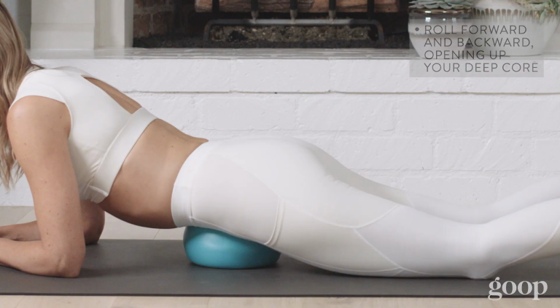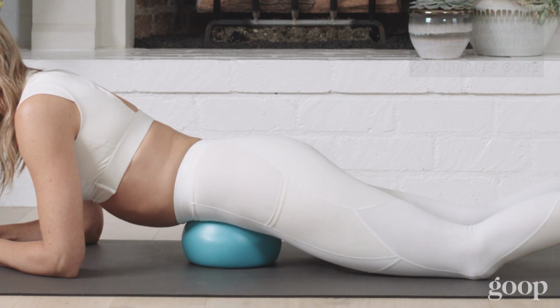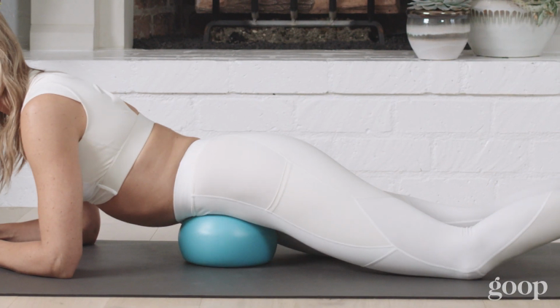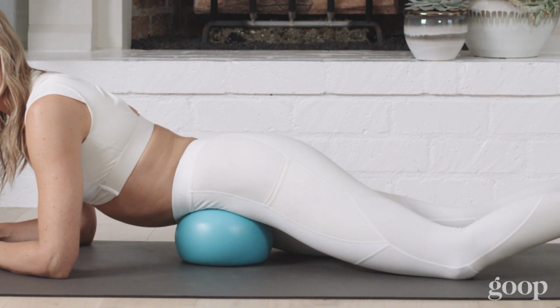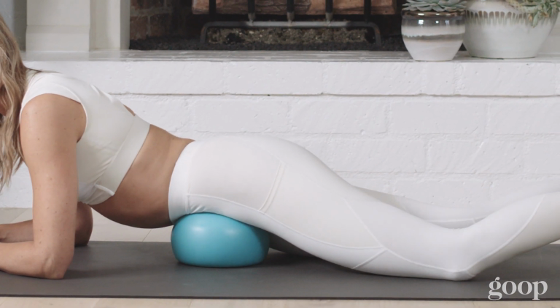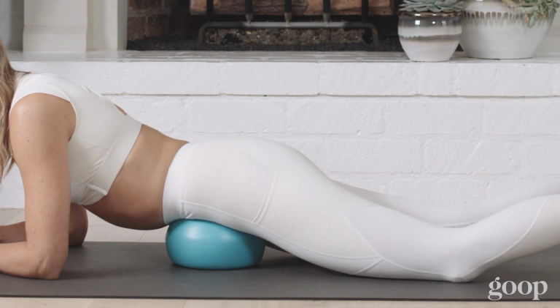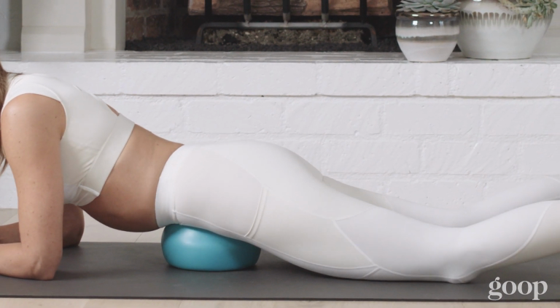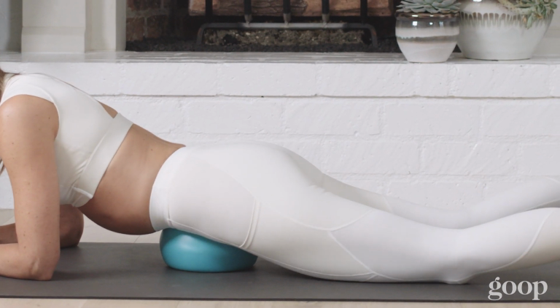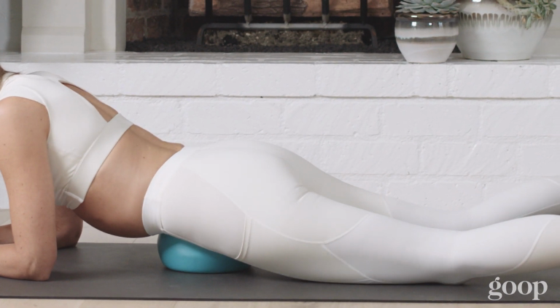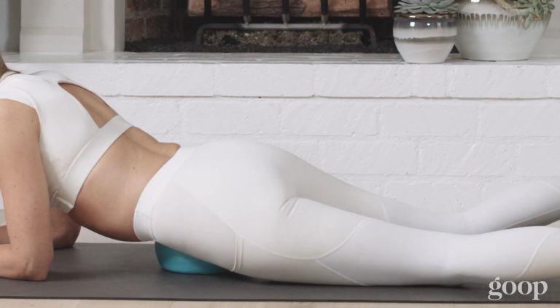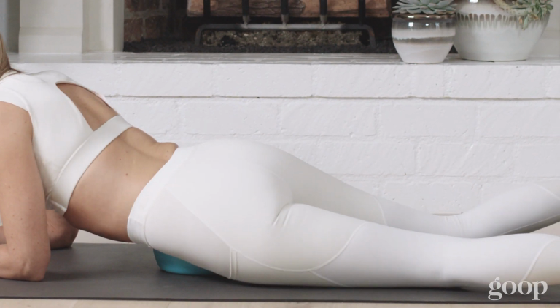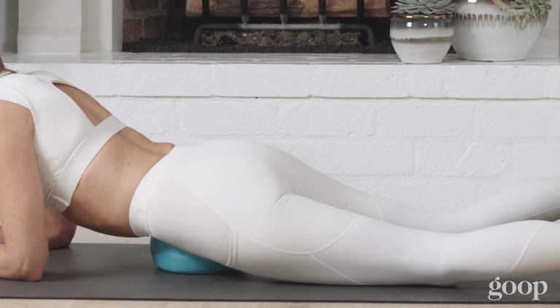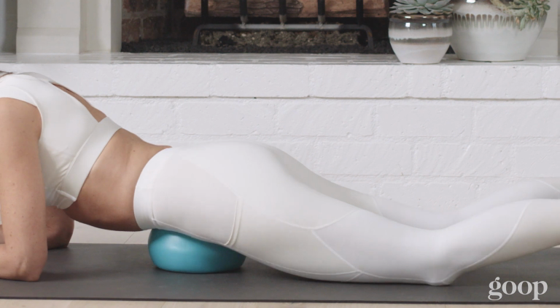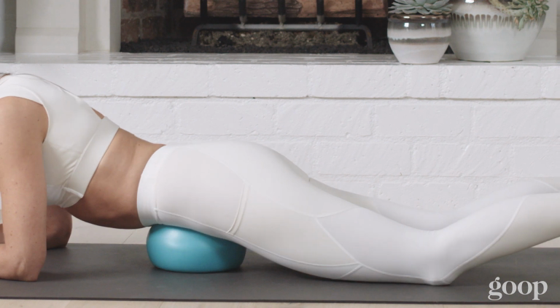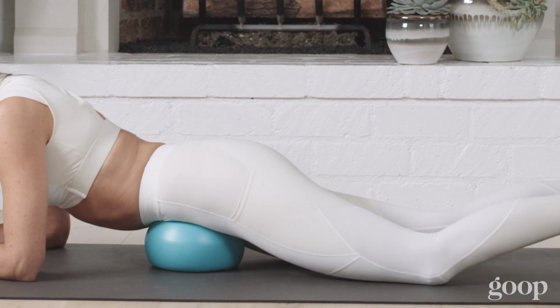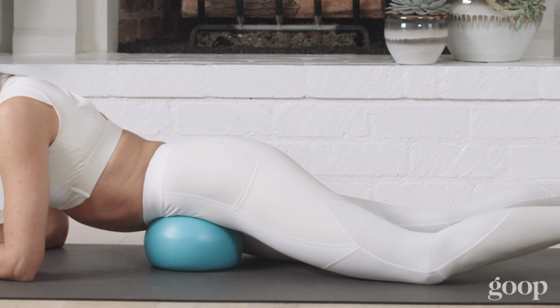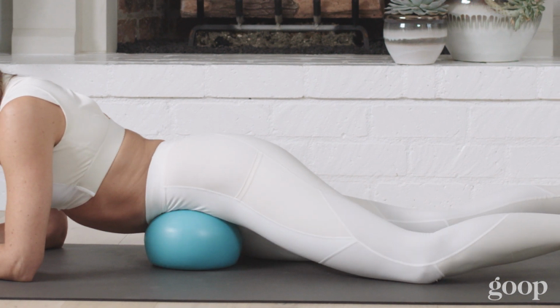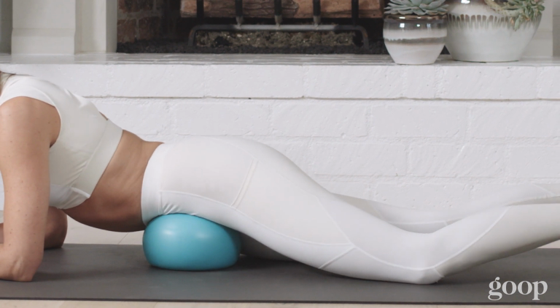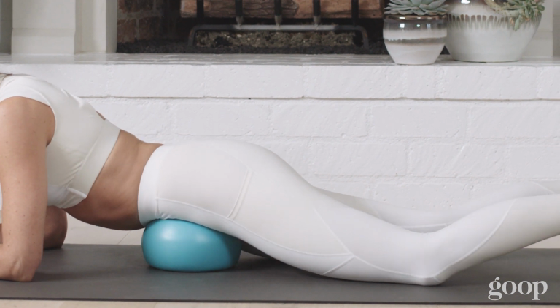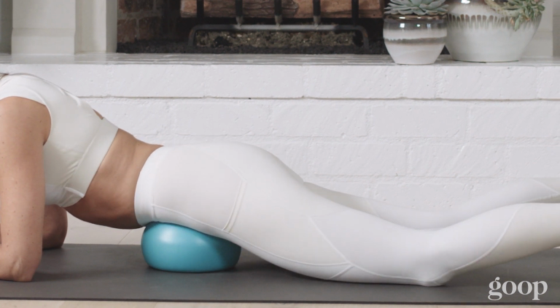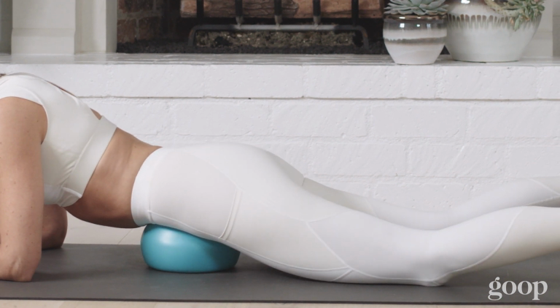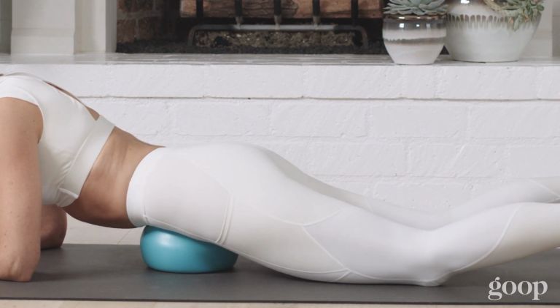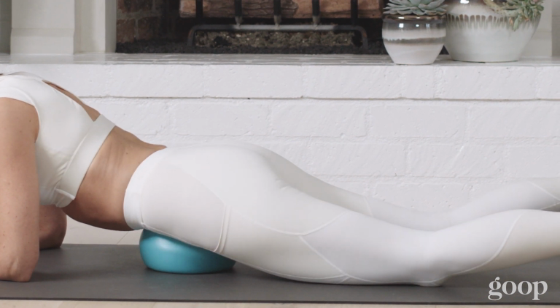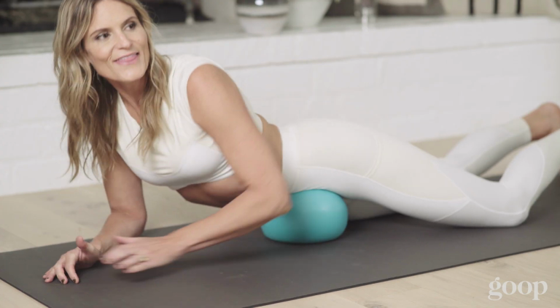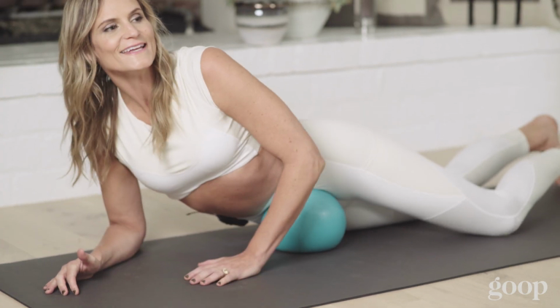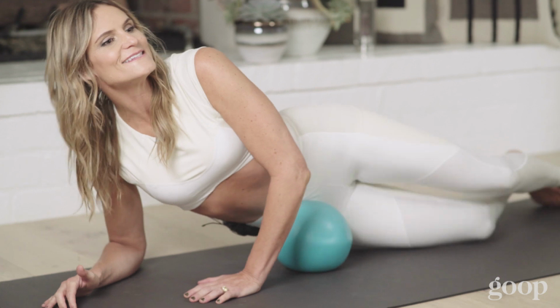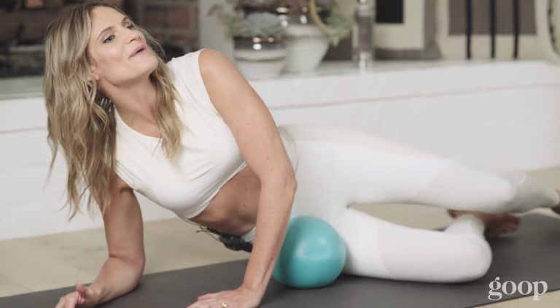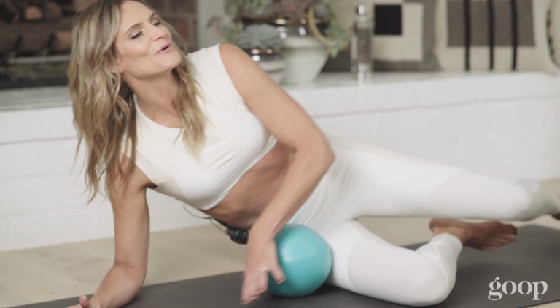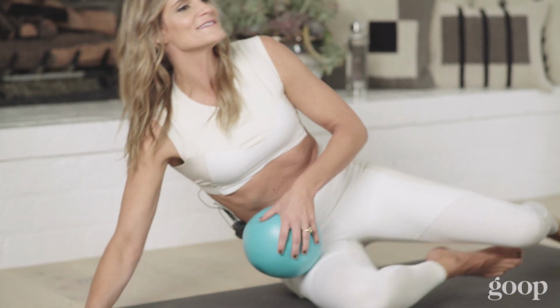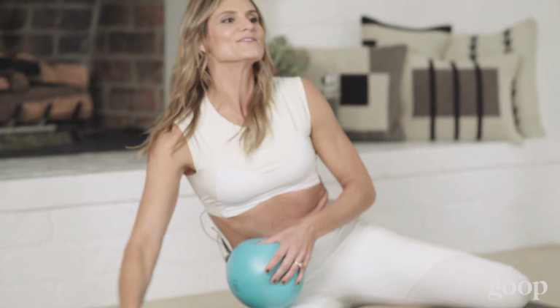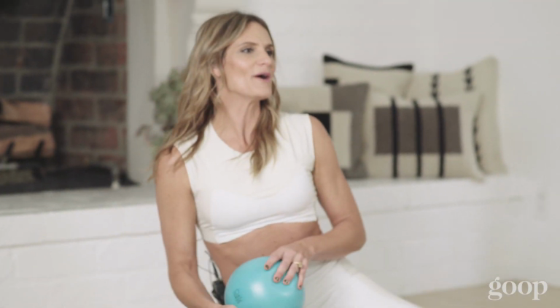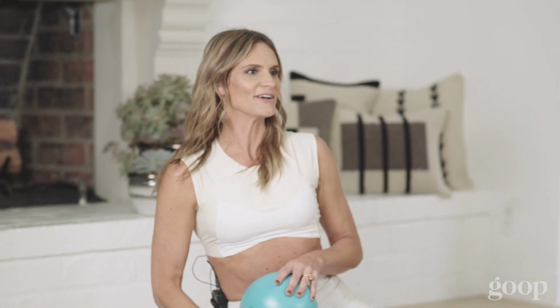We build up a lot of tension and stress in our organs, so this is great to really help you release some of that stress. It also builds circulation. And that is the belly organ massage with the body sphere.